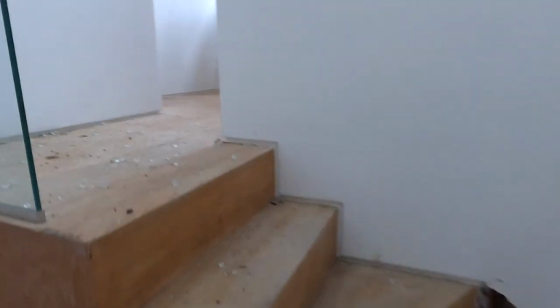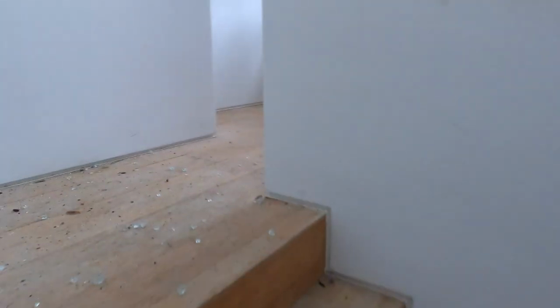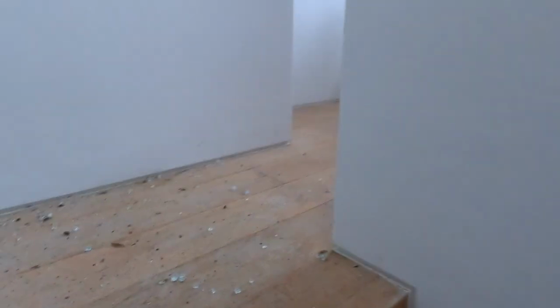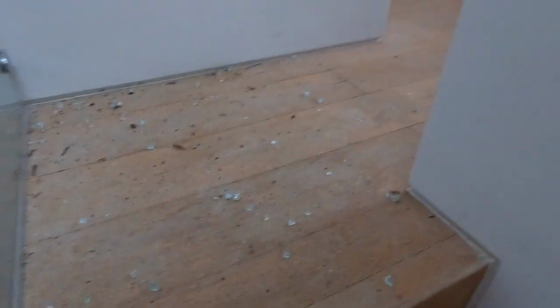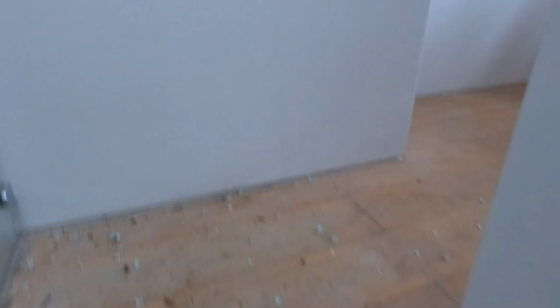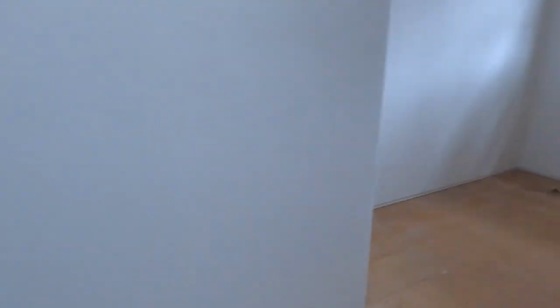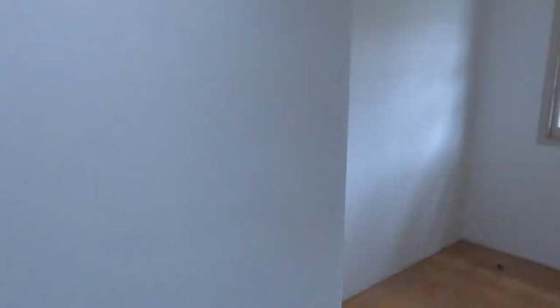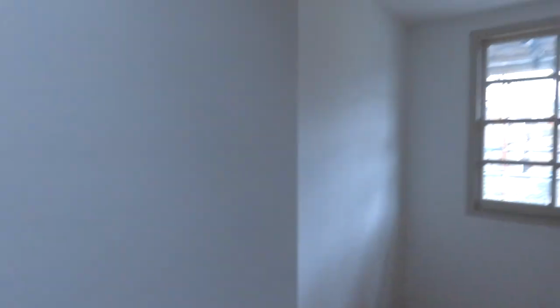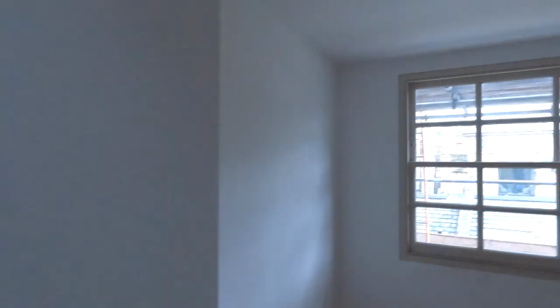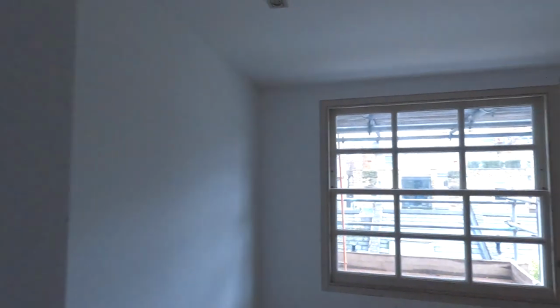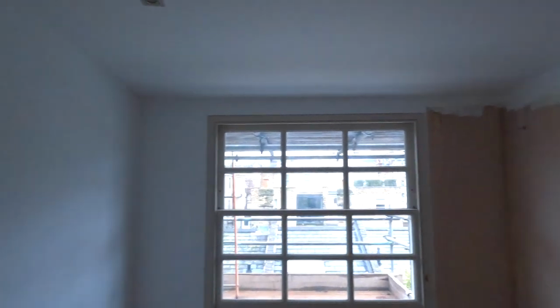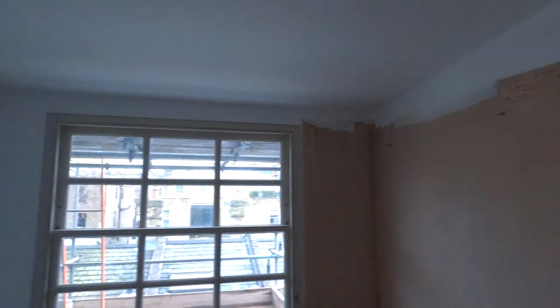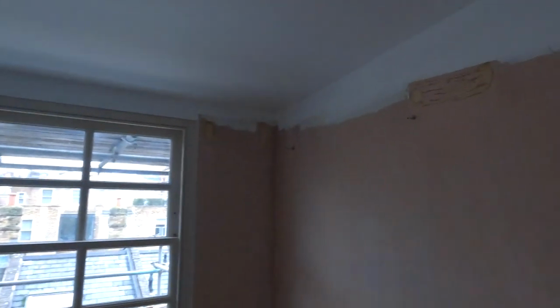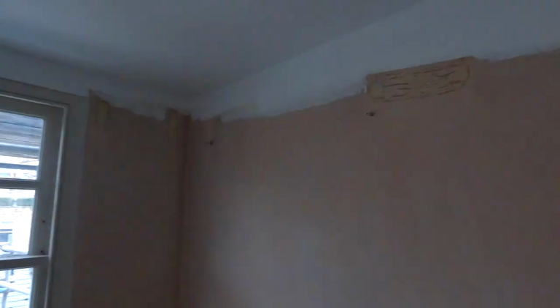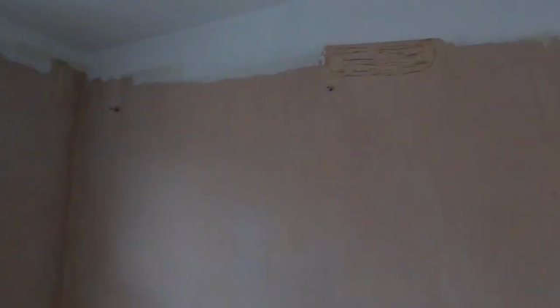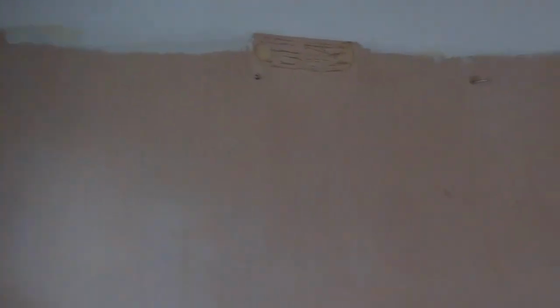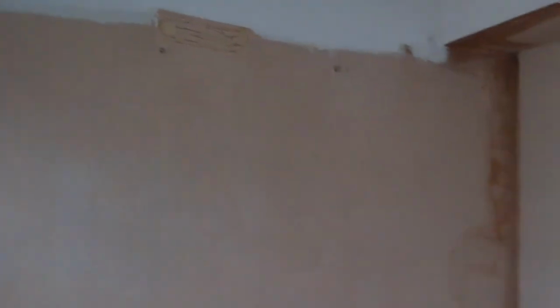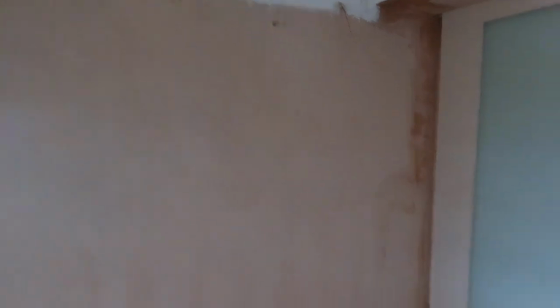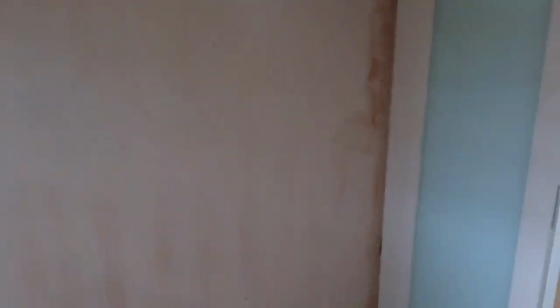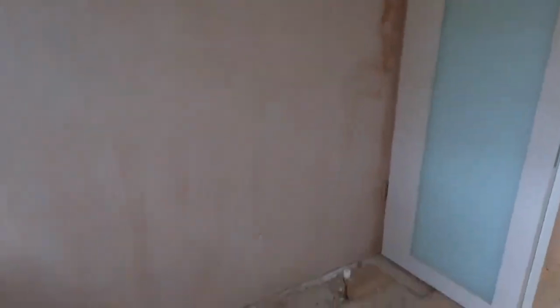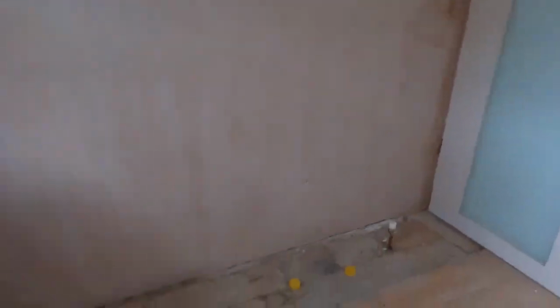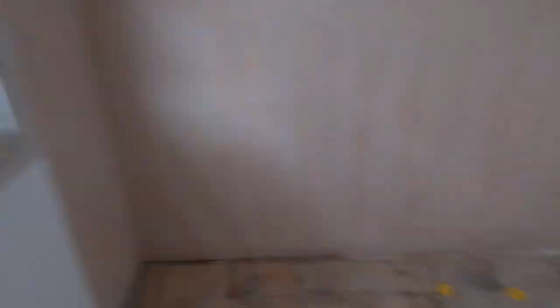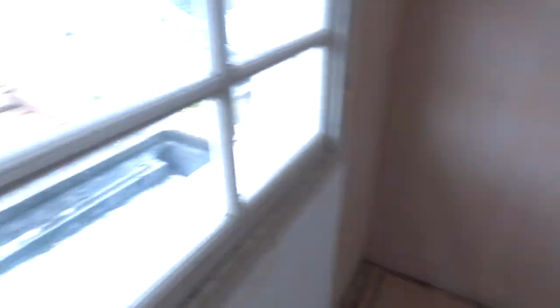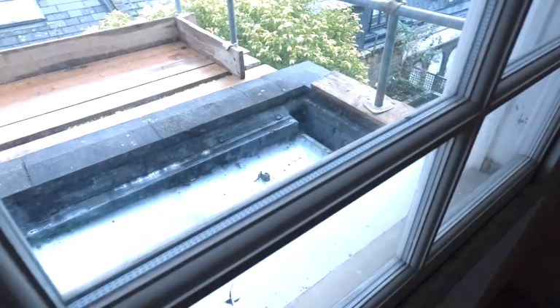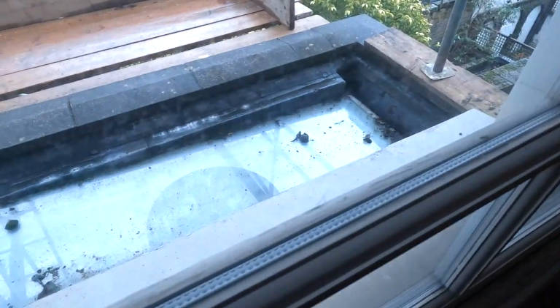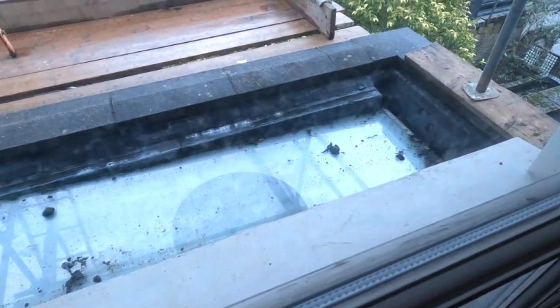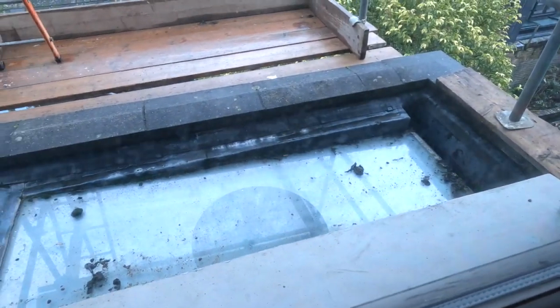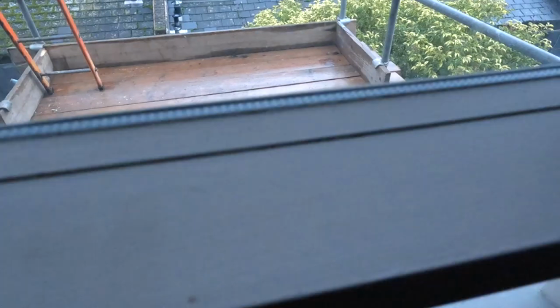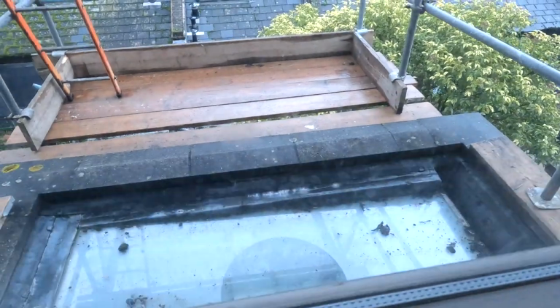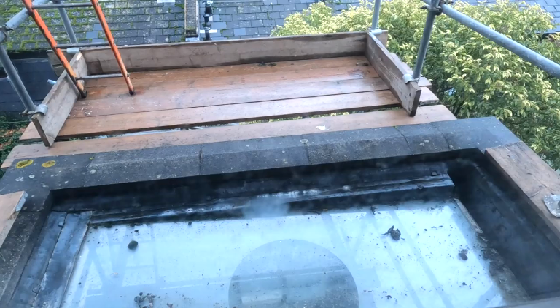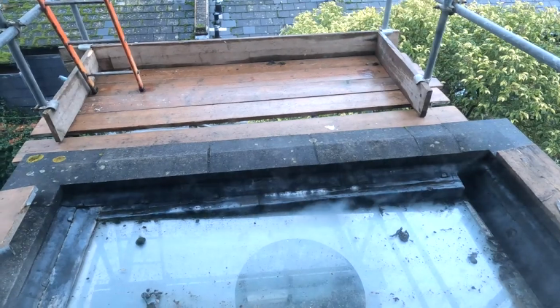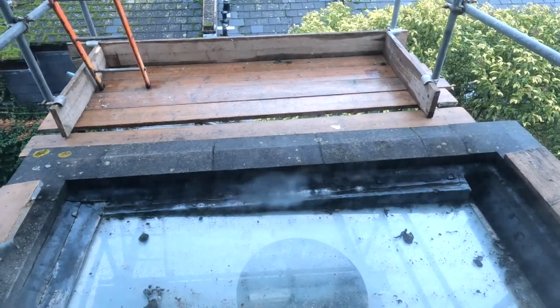Up here we have a little office. And that's the view from that skylight which is going to be changed.